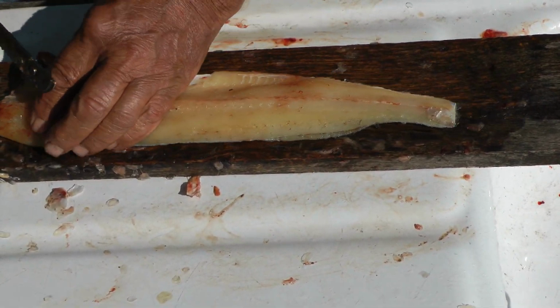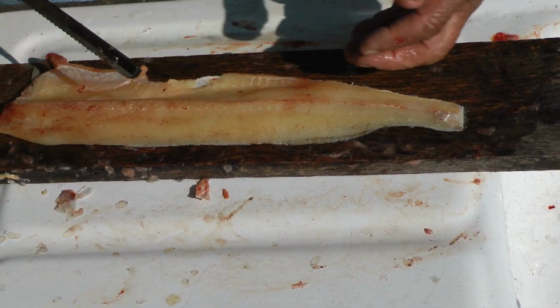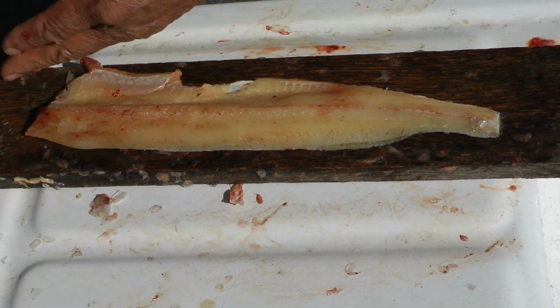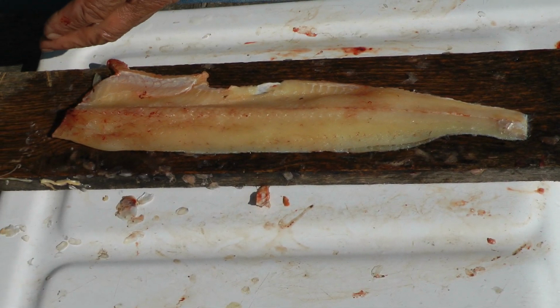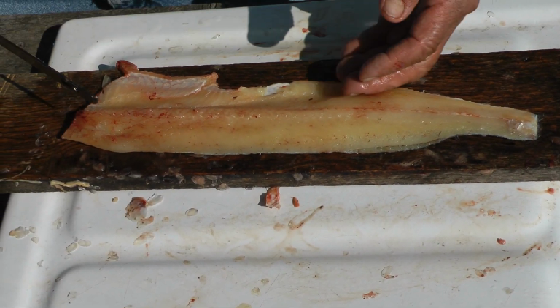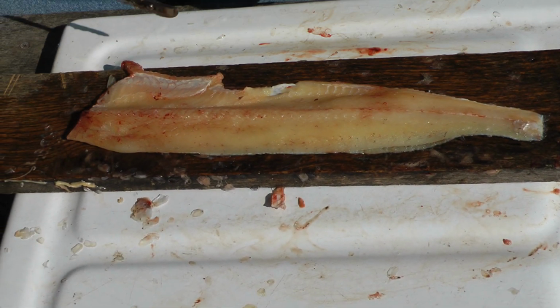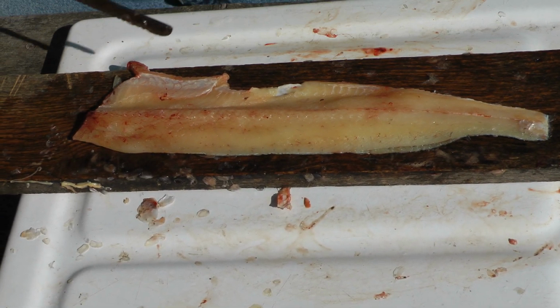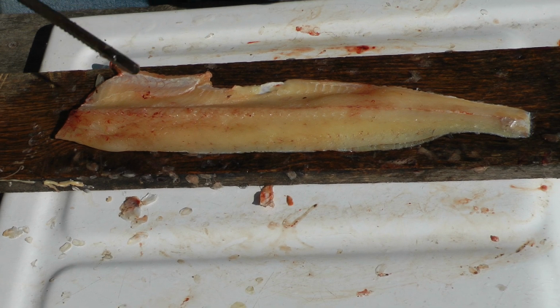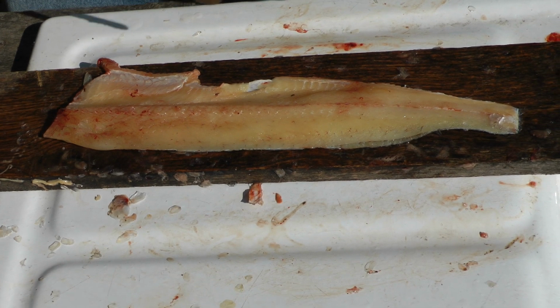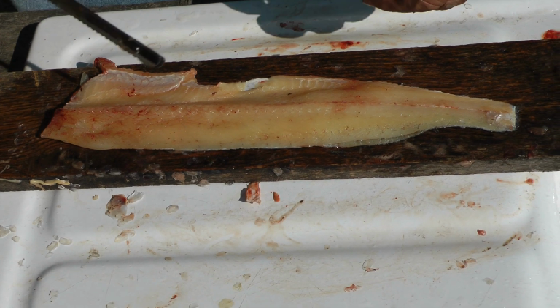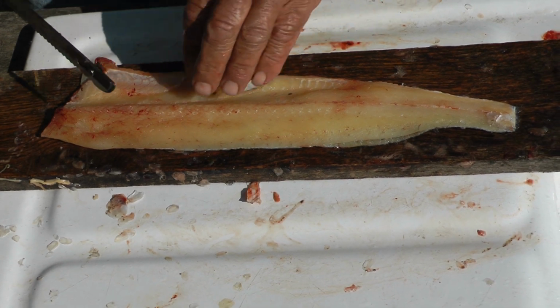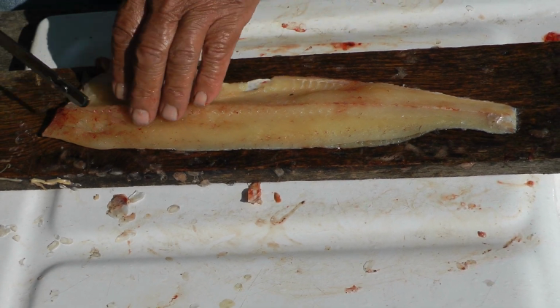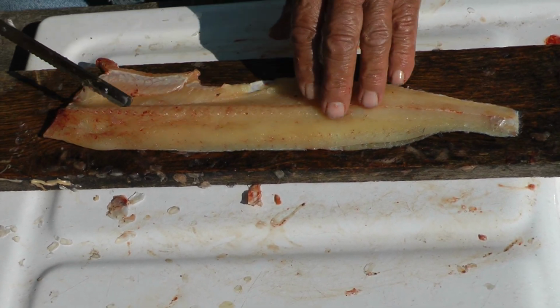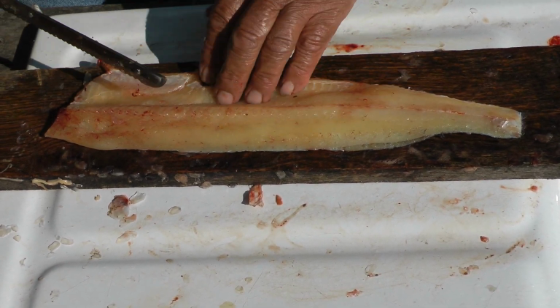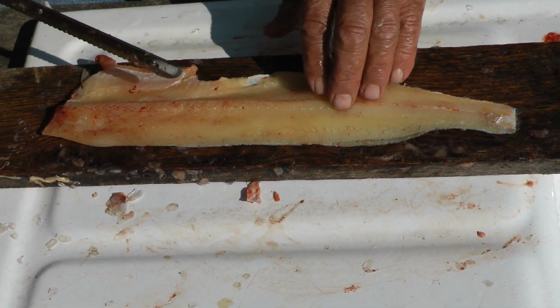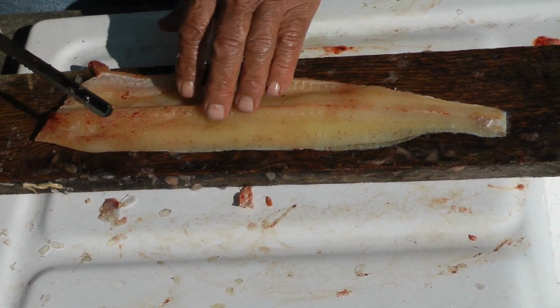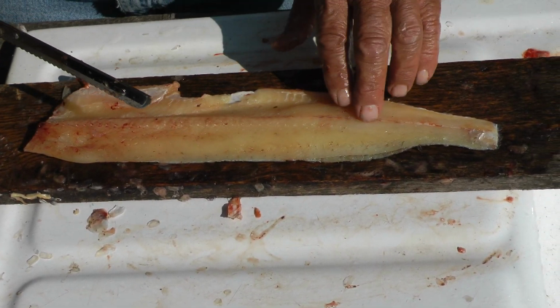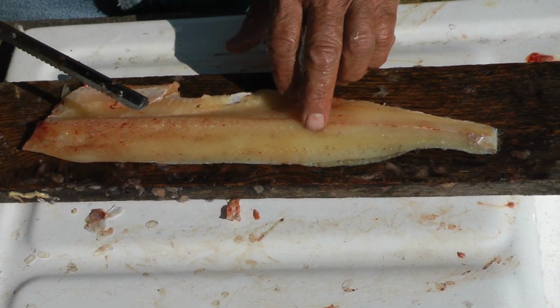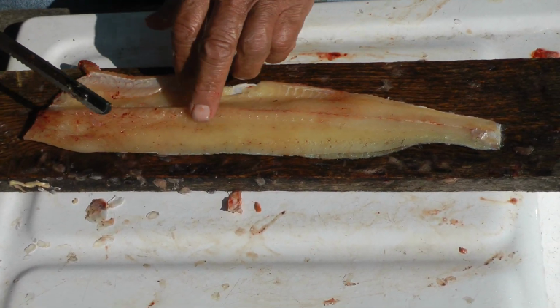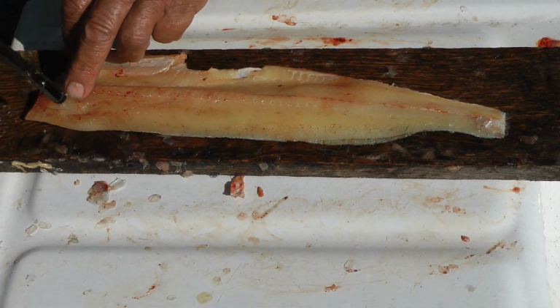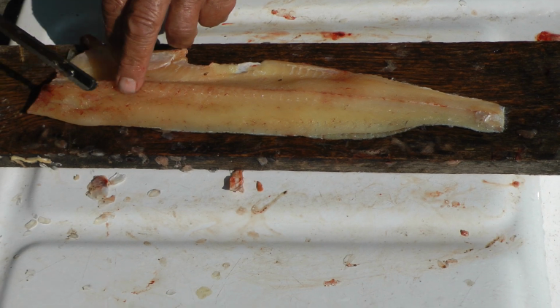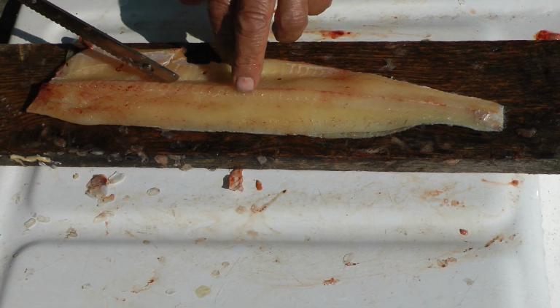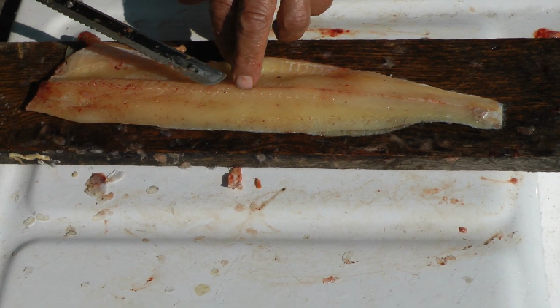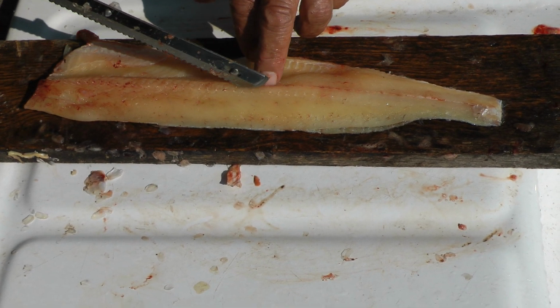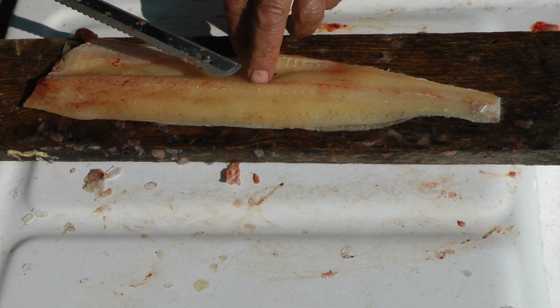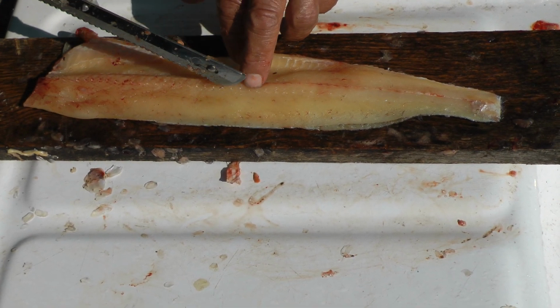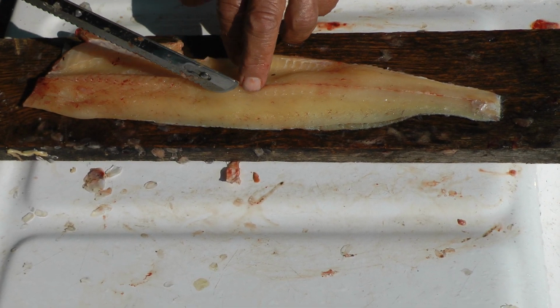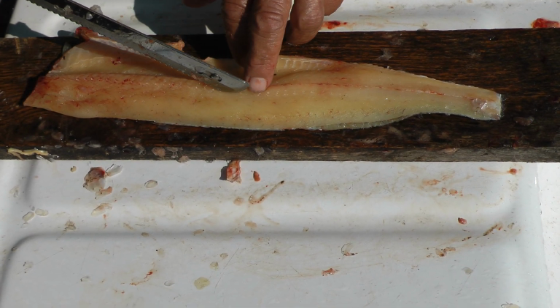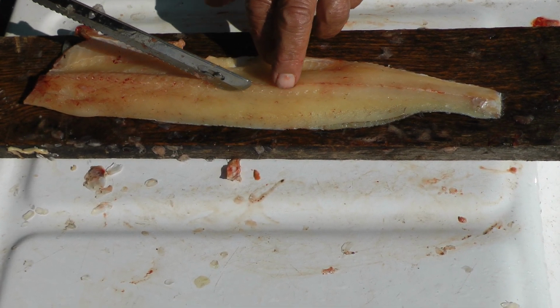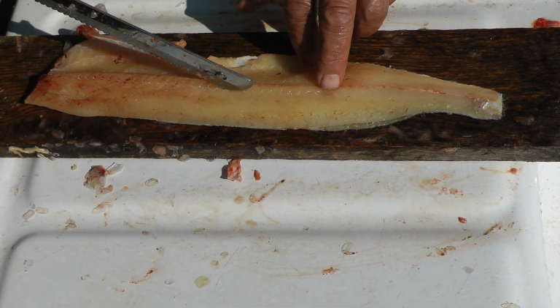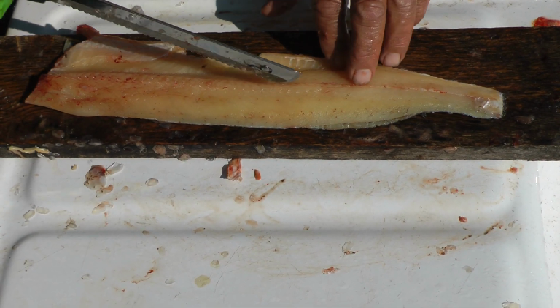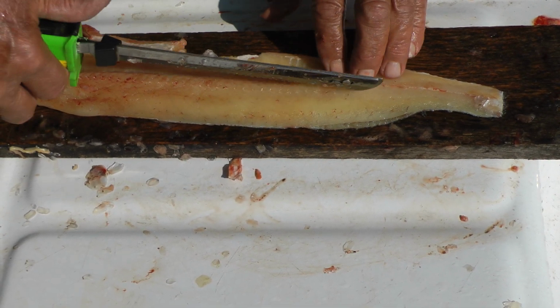Now it's going to face the other way, but again put the belly pointing towards us. Find that nerve line — above that nerve line is the top edge of that Y bone.